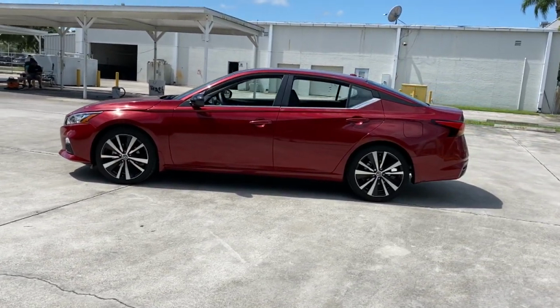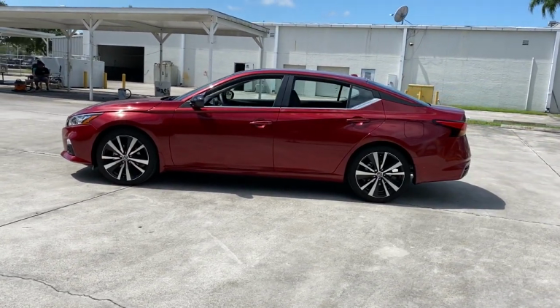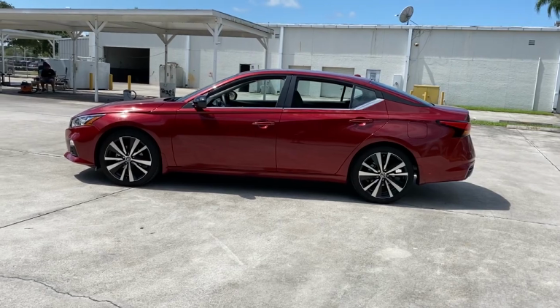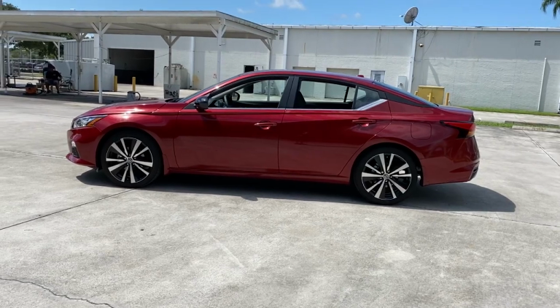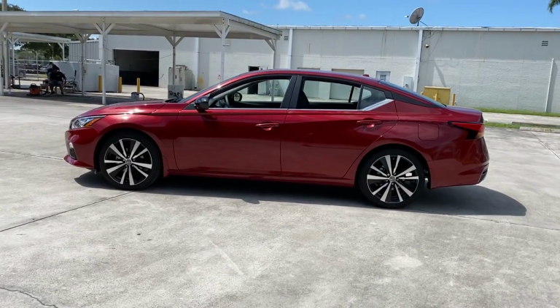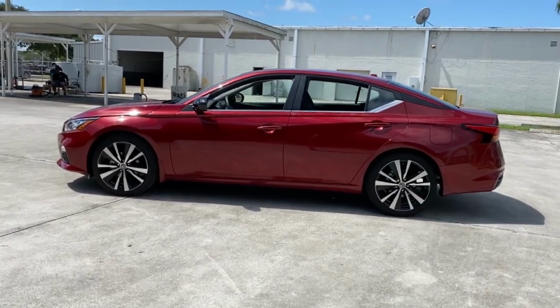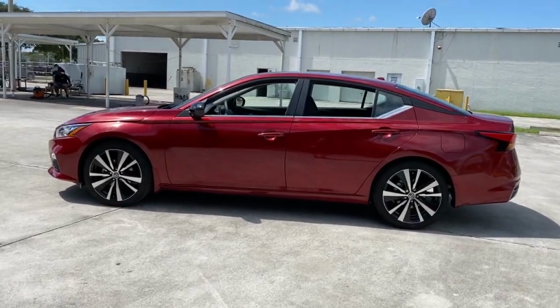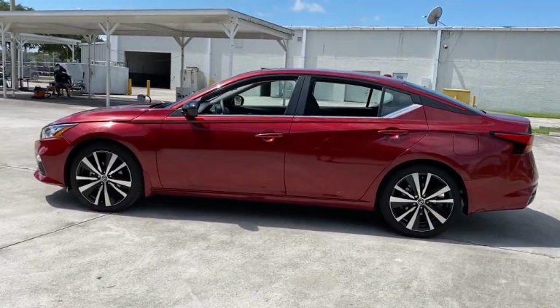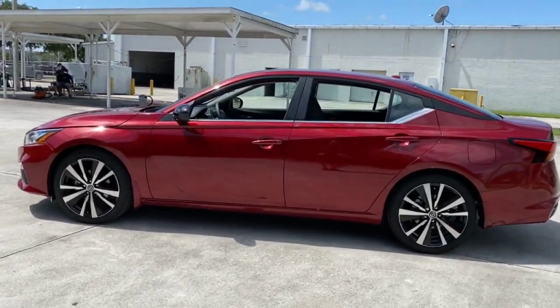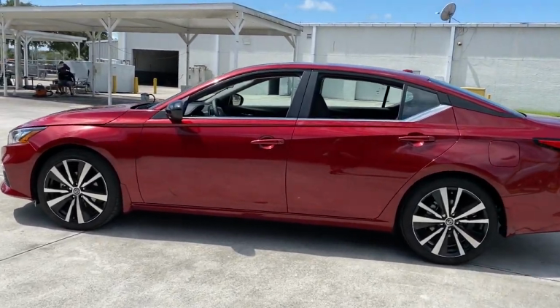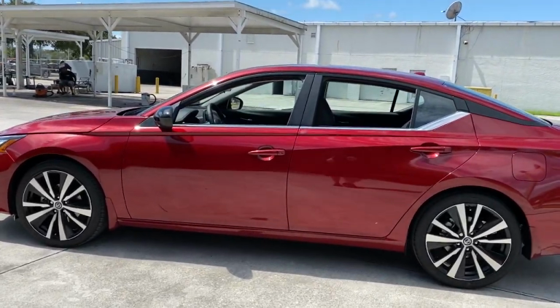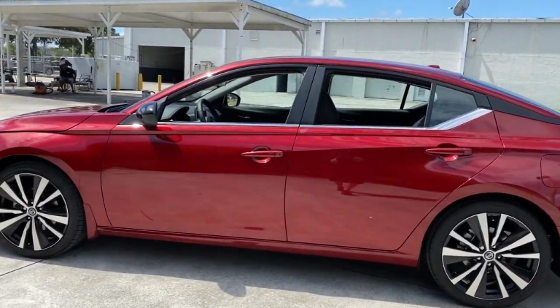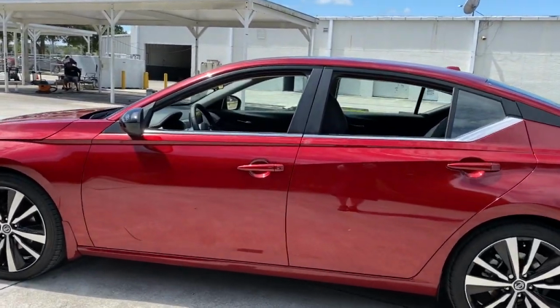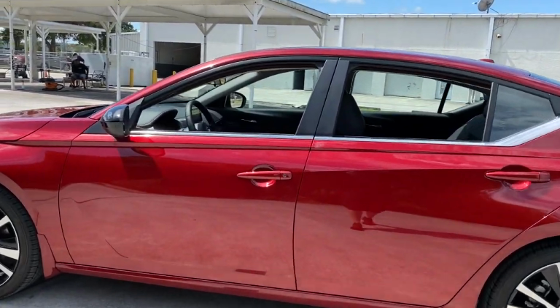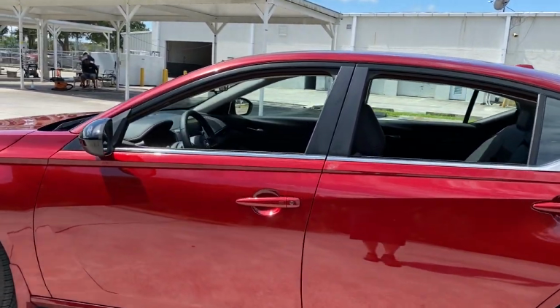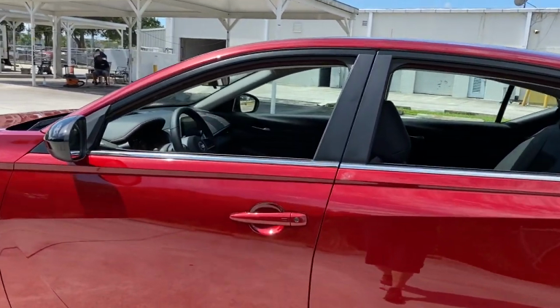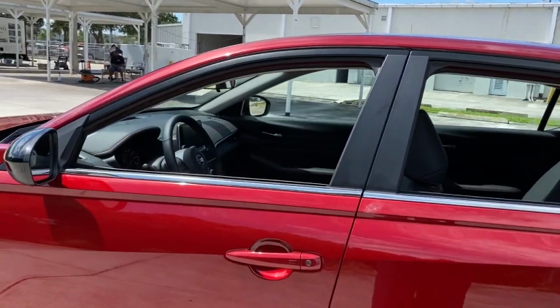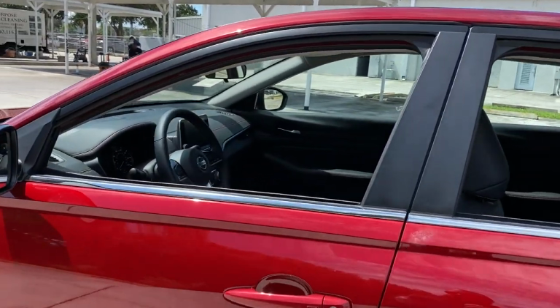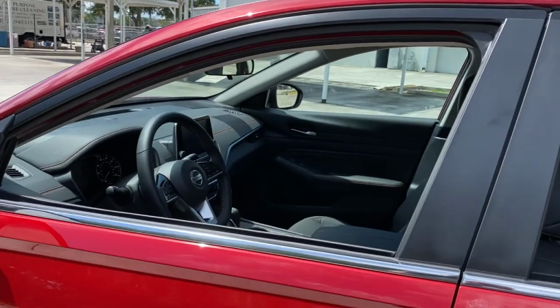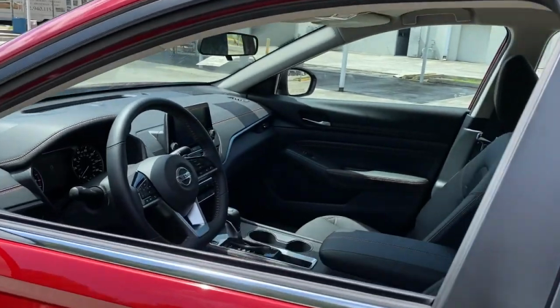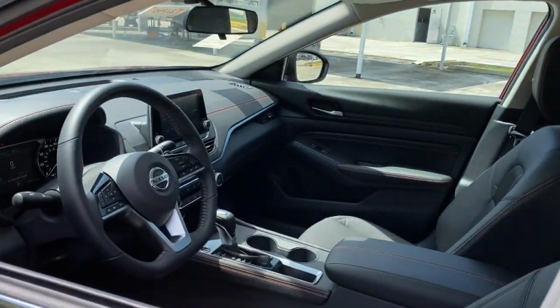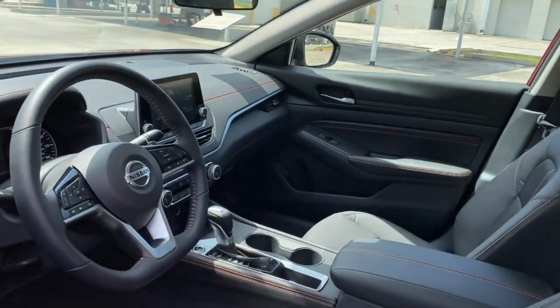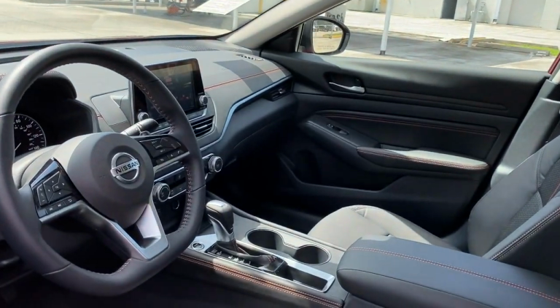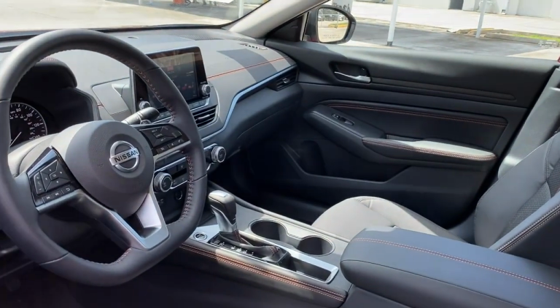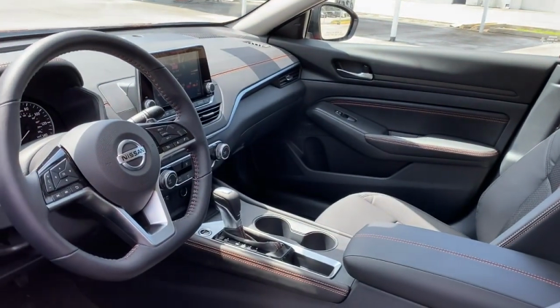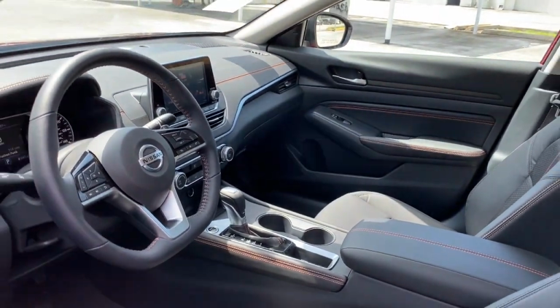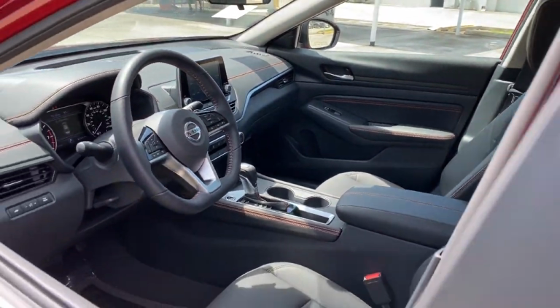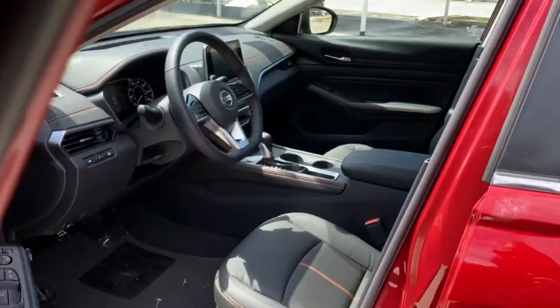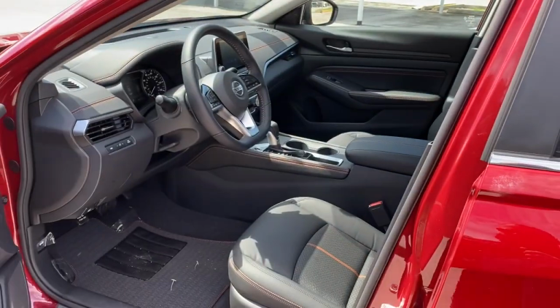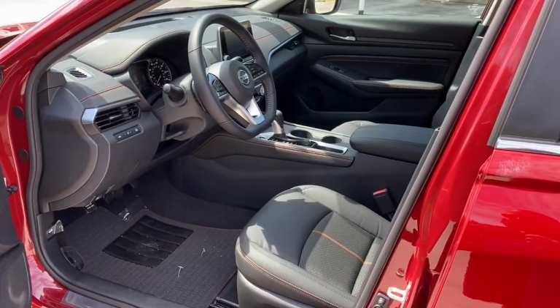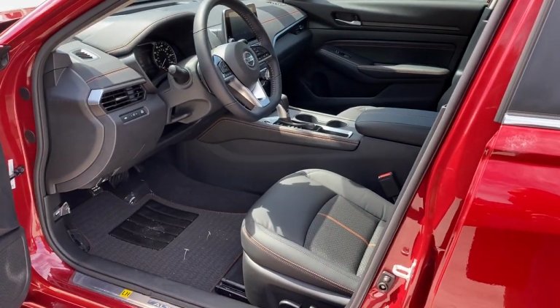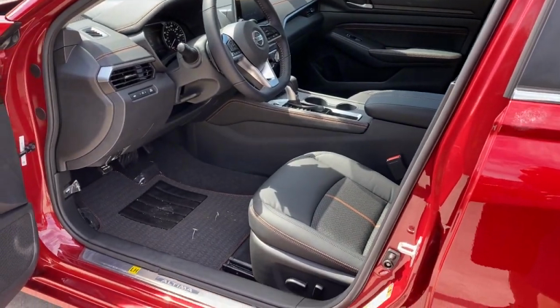These are just some of the great options this vehicle comes with: keyless entry, backup camera, satellite radio, remote engine start, and keyless start.